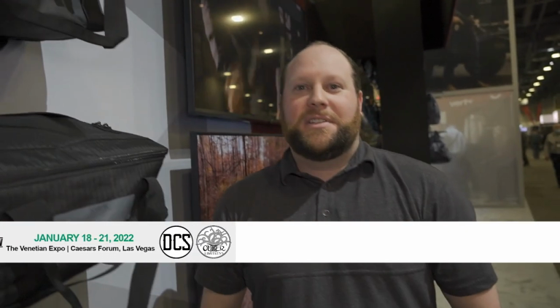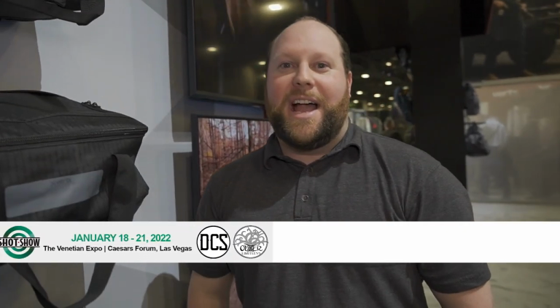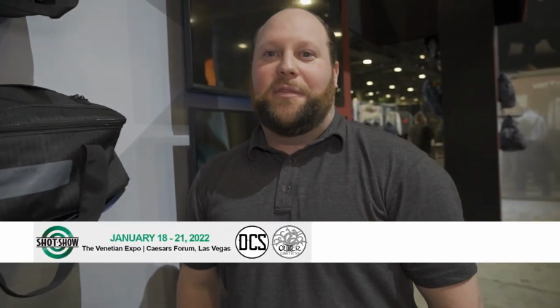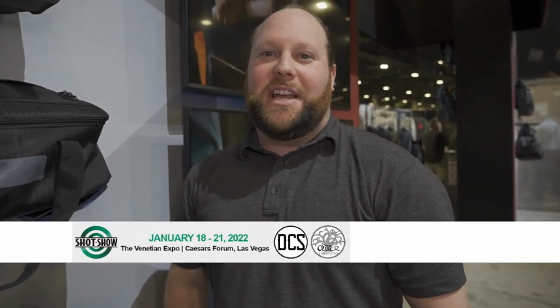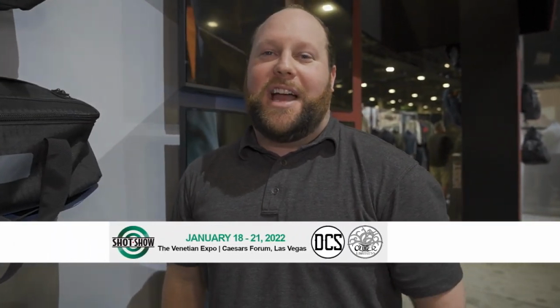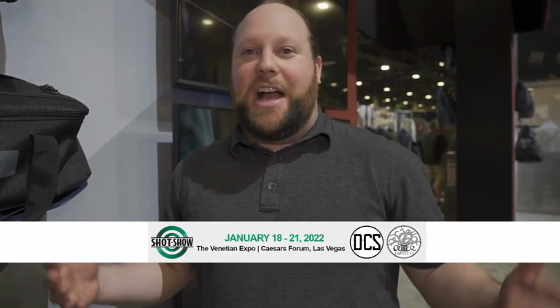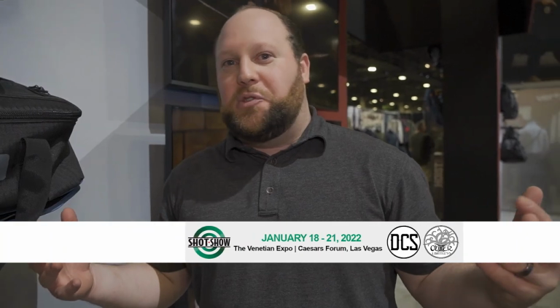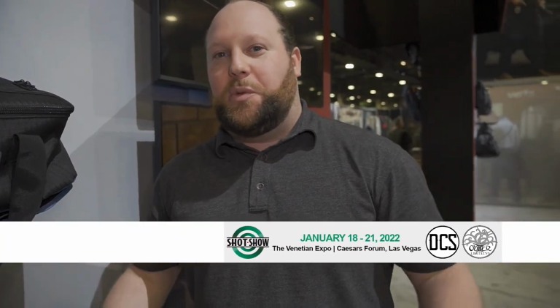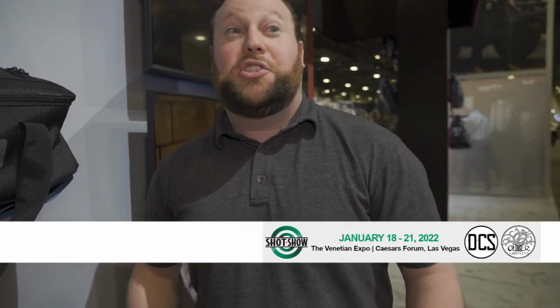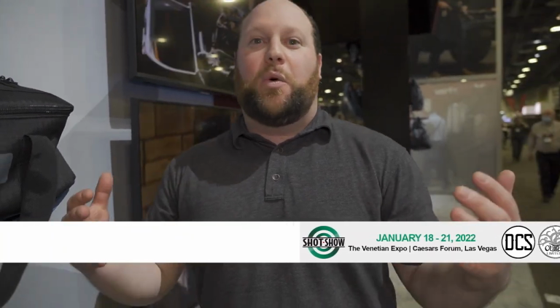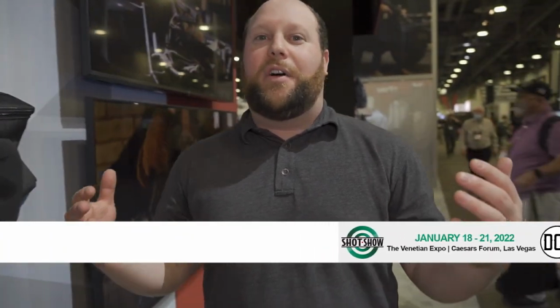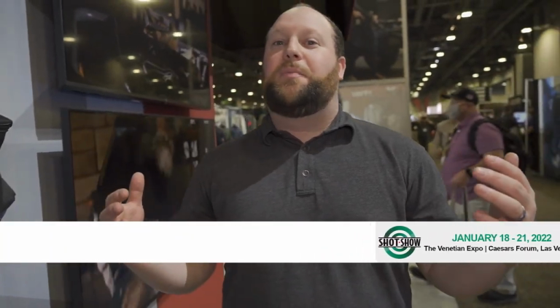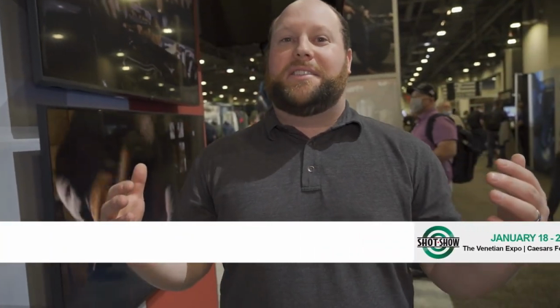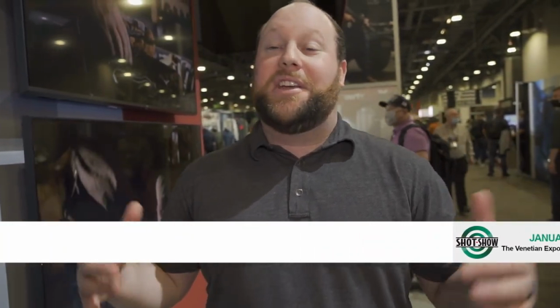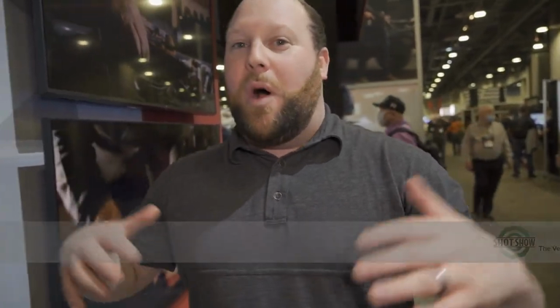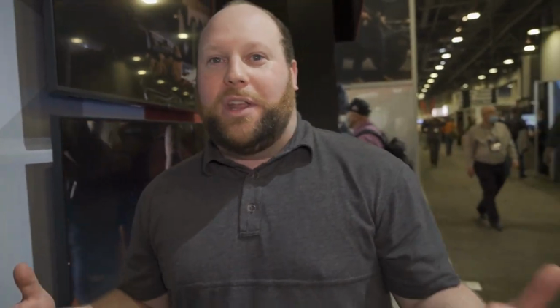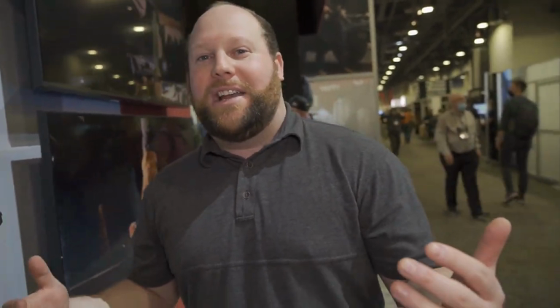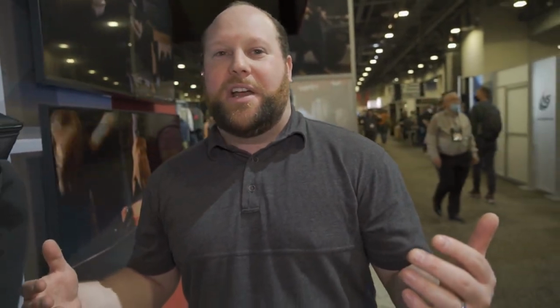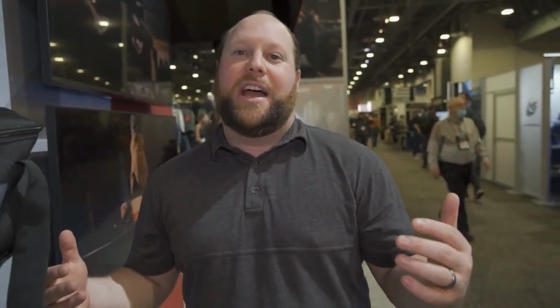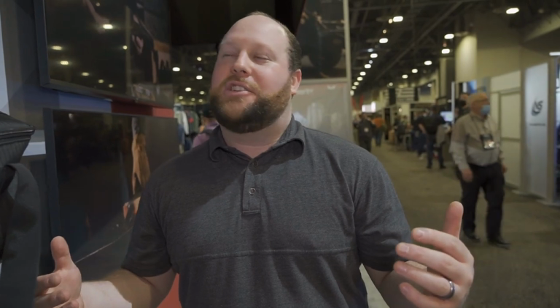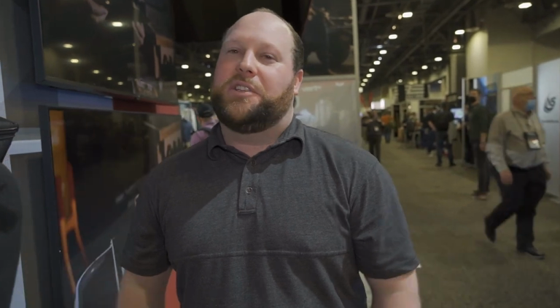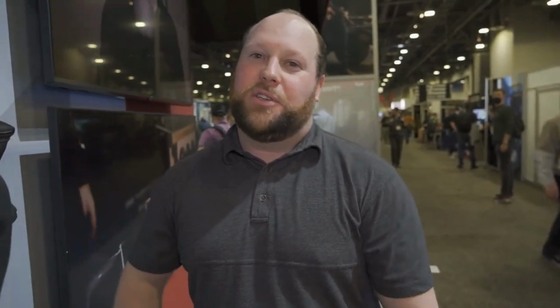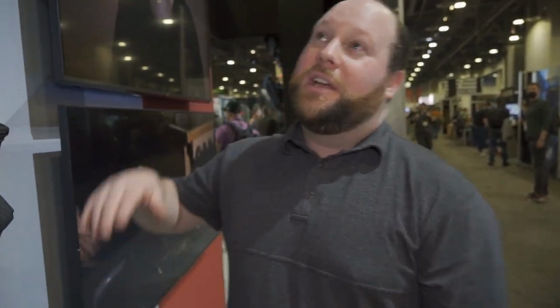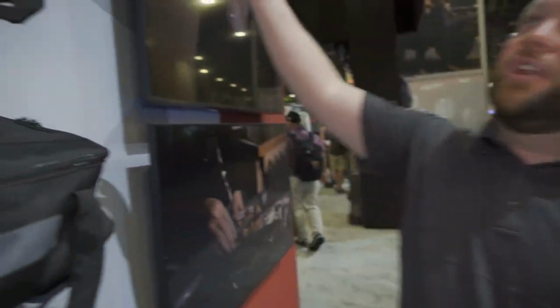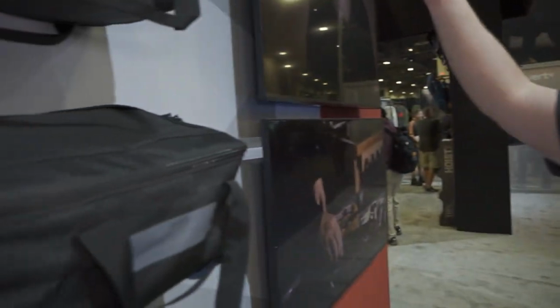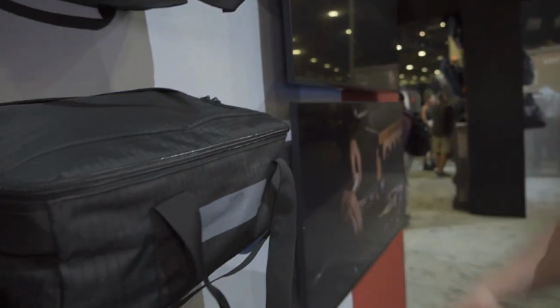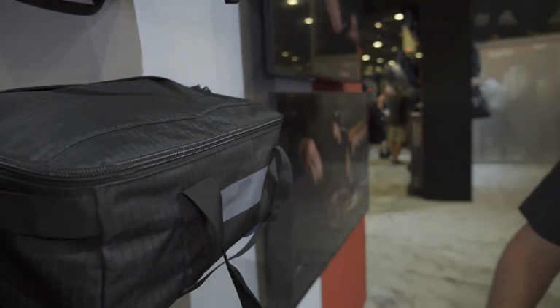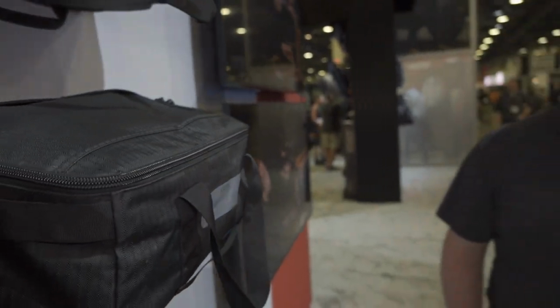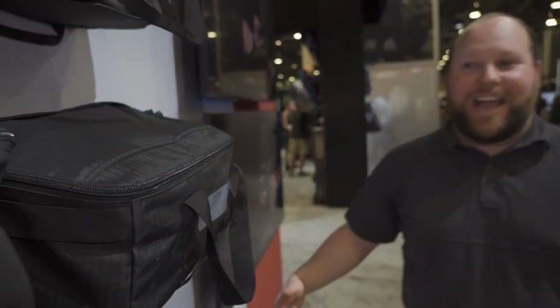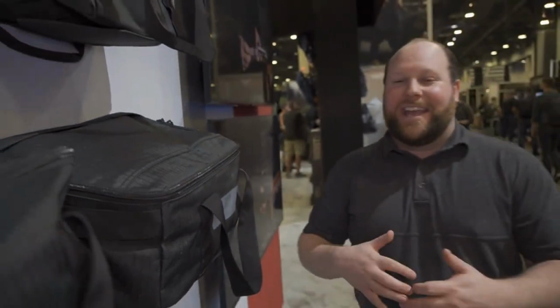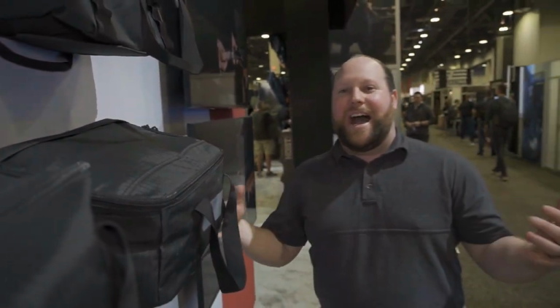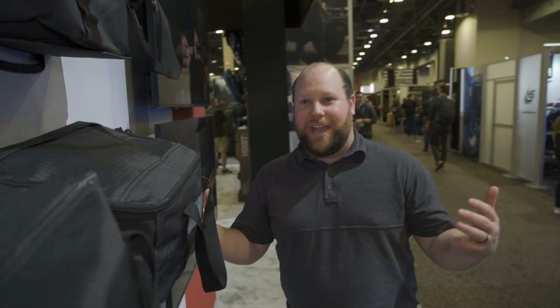Hey guys, Aaron from Vertex here at SHOT Show 2022 showing more of our new product selection. What we're really excited to announce here at SHOT Show 2022 is our collaboration with Viking Tactics, VTAC, and Kyle Lamb.